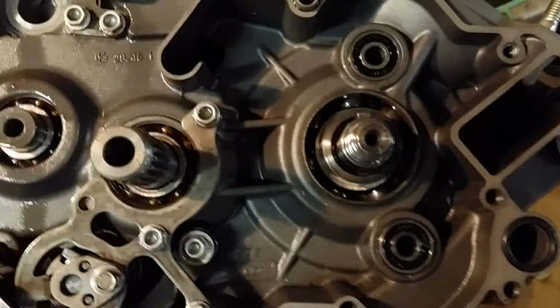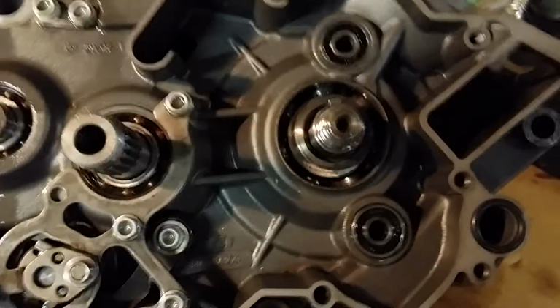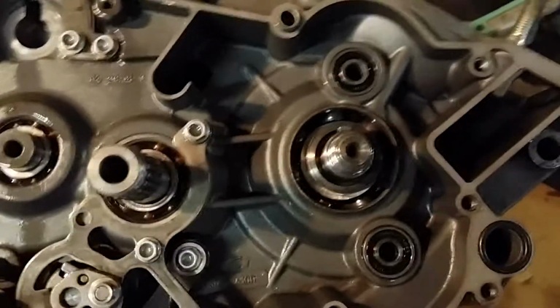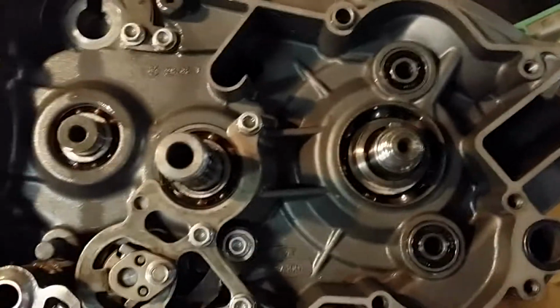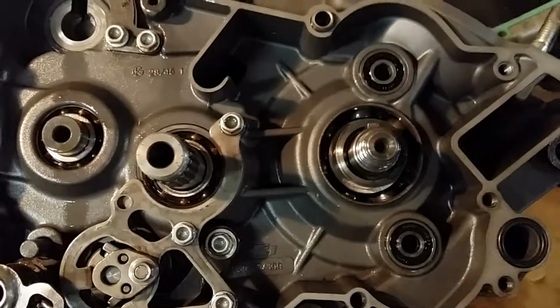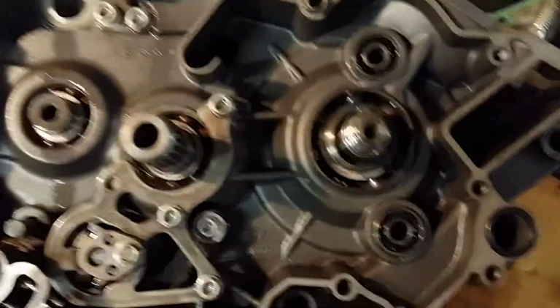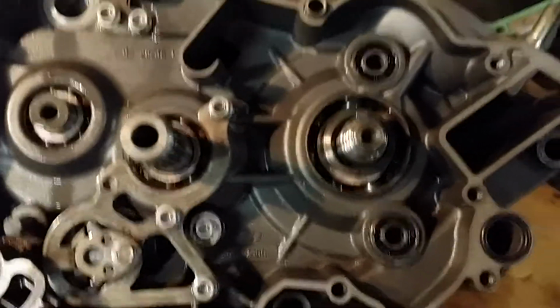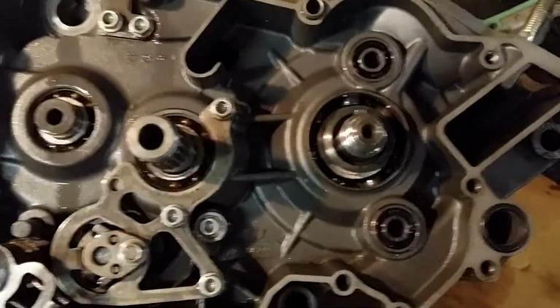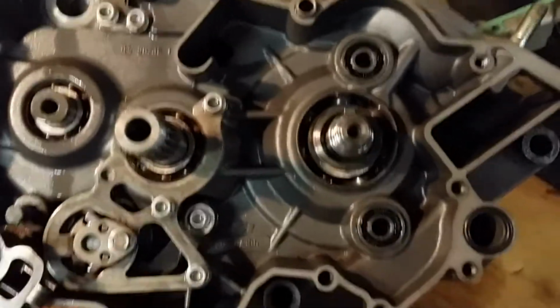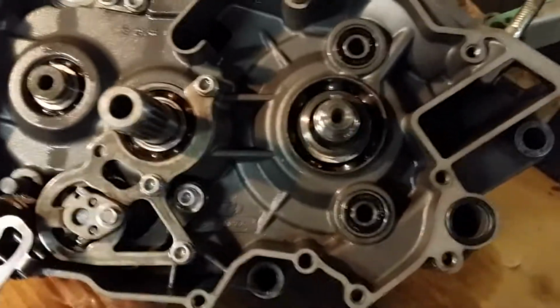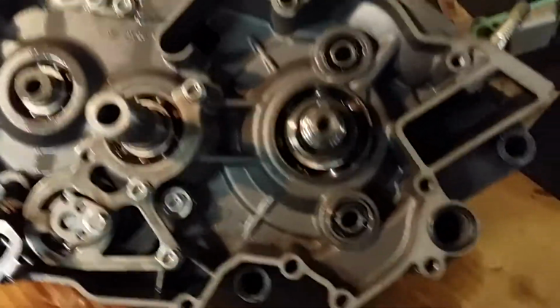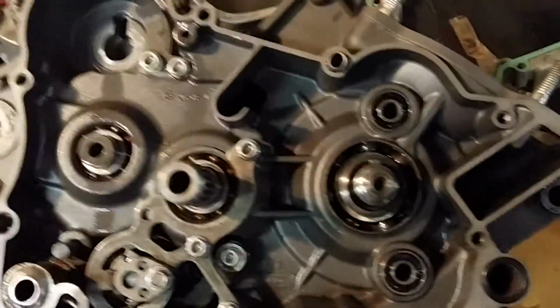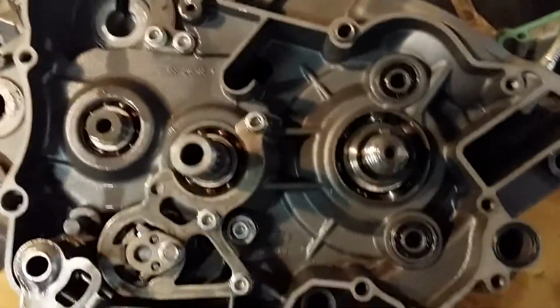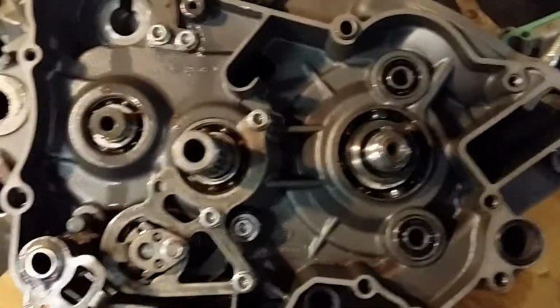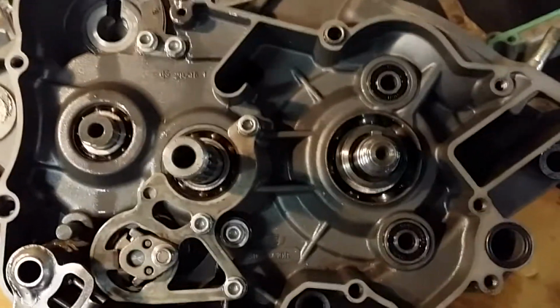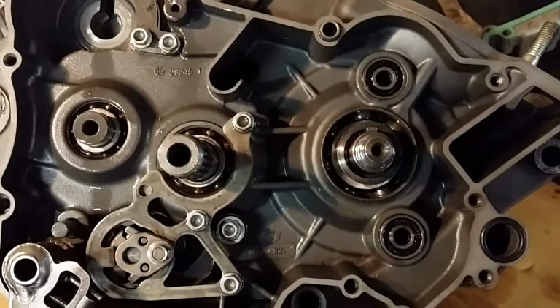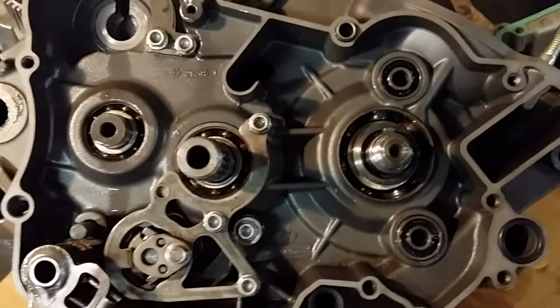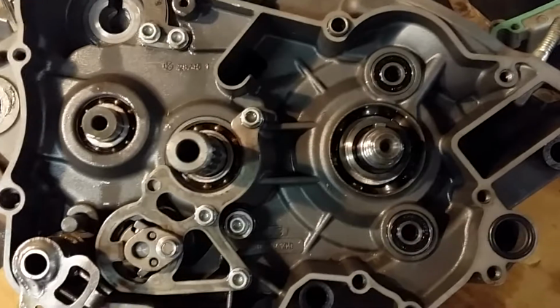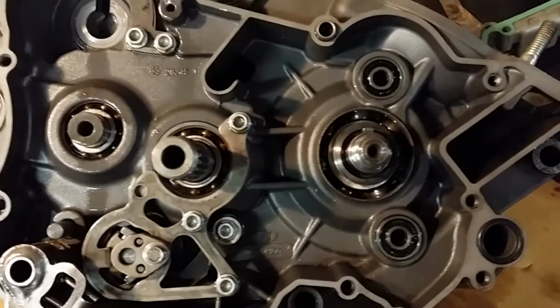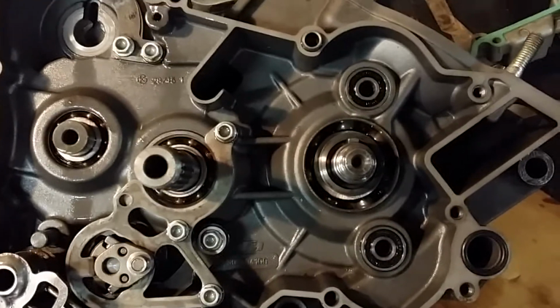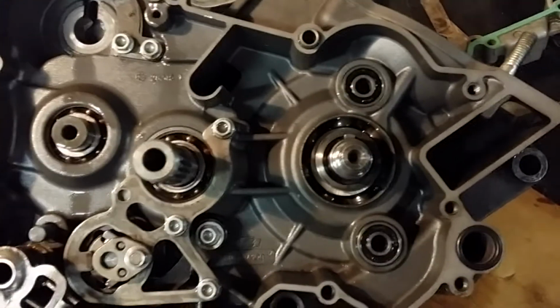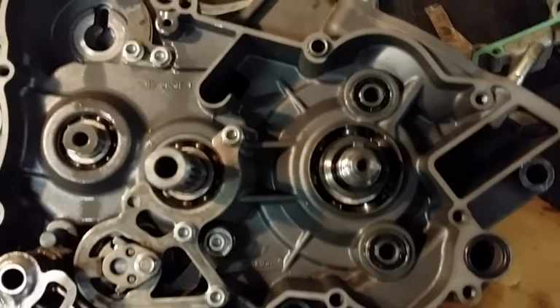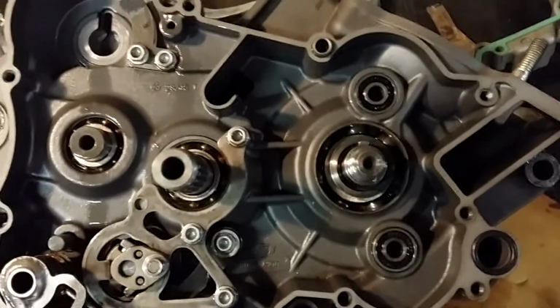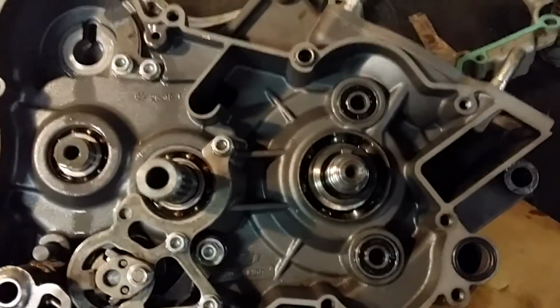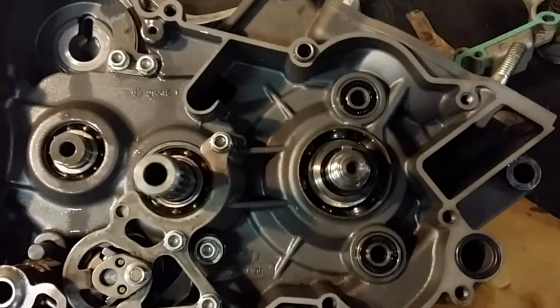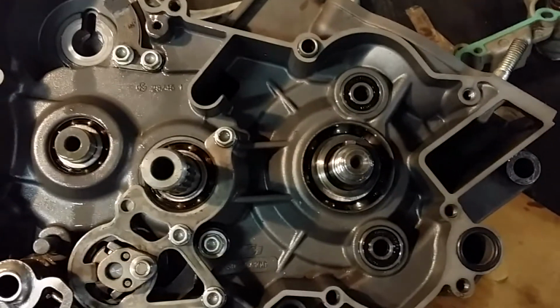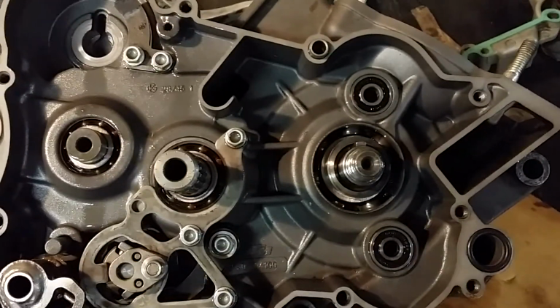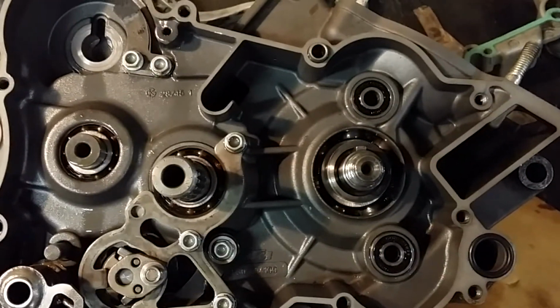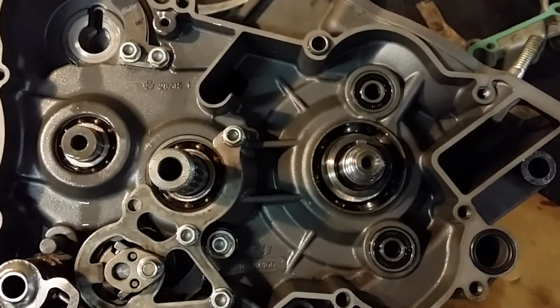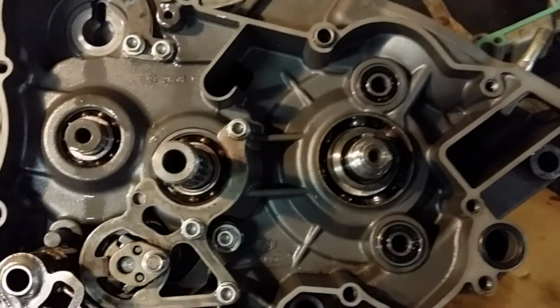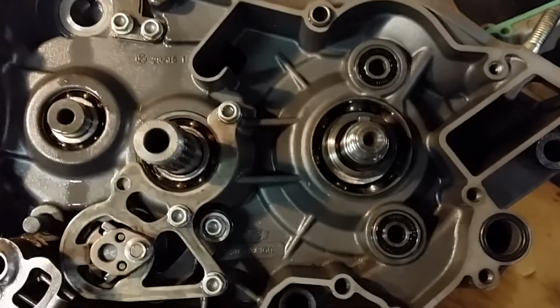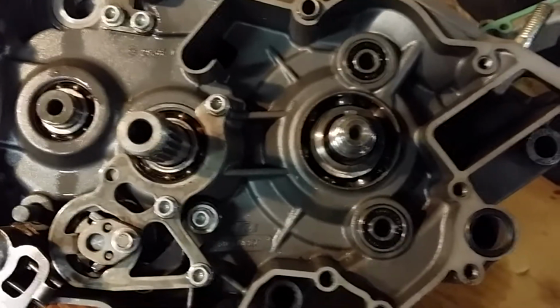This is what you'll find when they smoke a whole lot — two-strokes that just smoke terribly or start running poor. Of course, smoking terribly means they're going to run poor, but that's what you find: those crank seals.